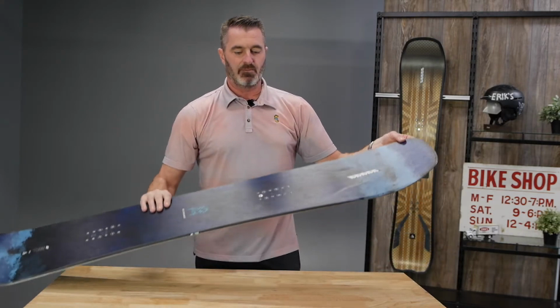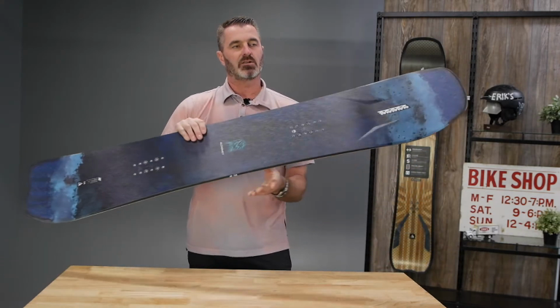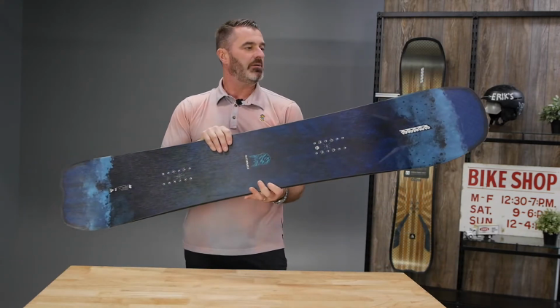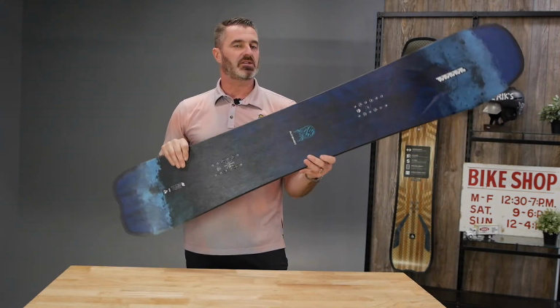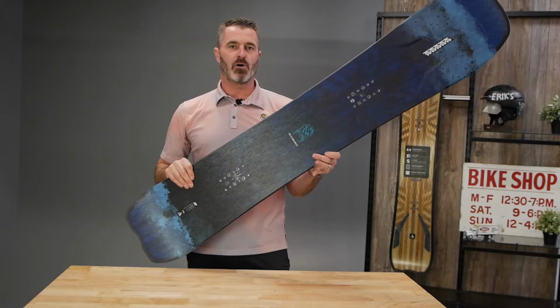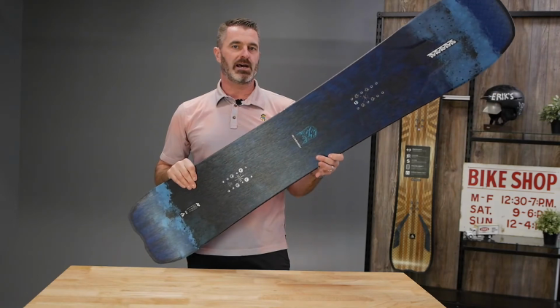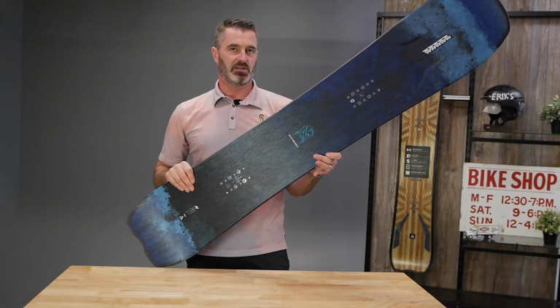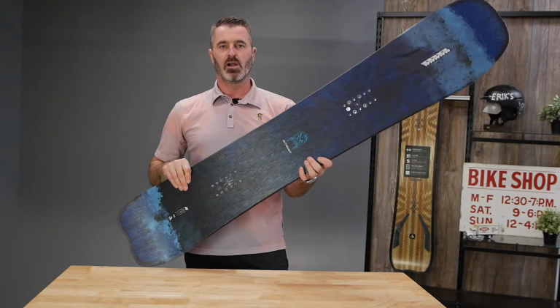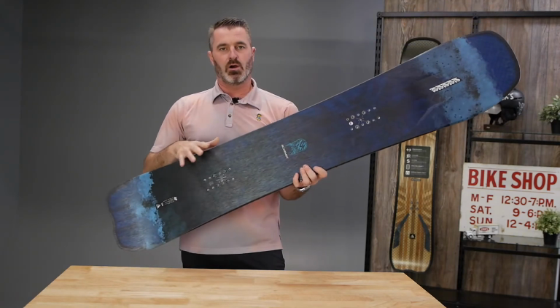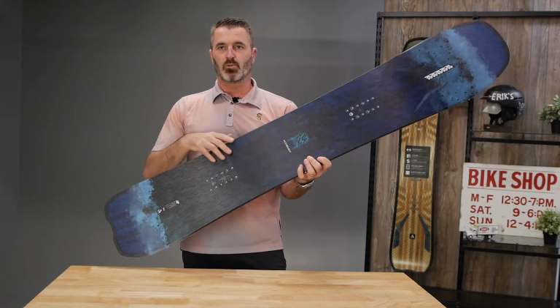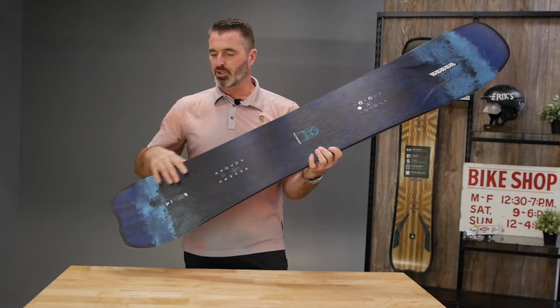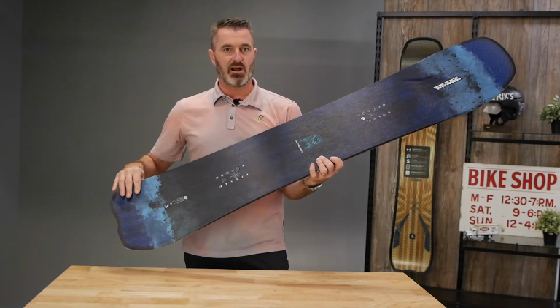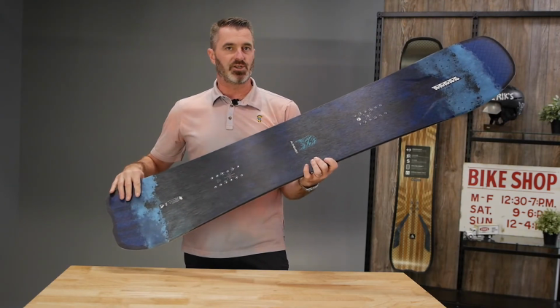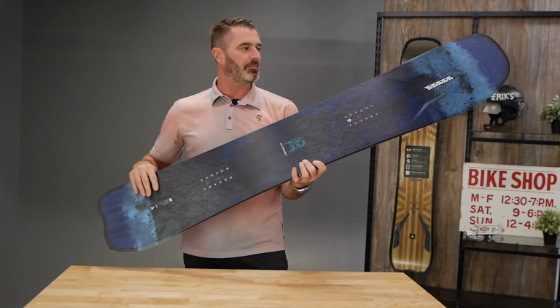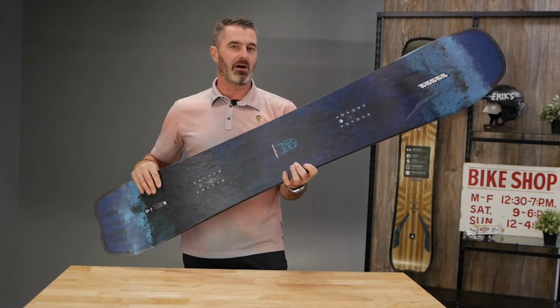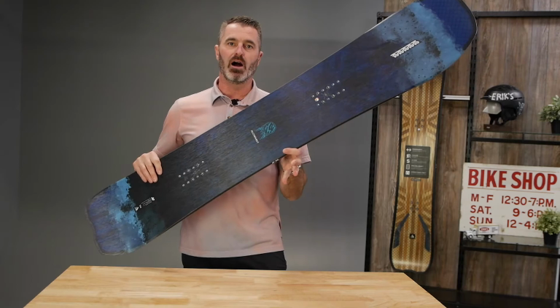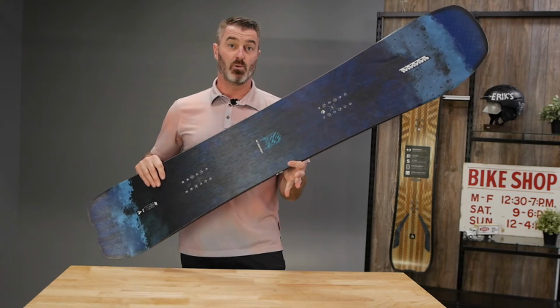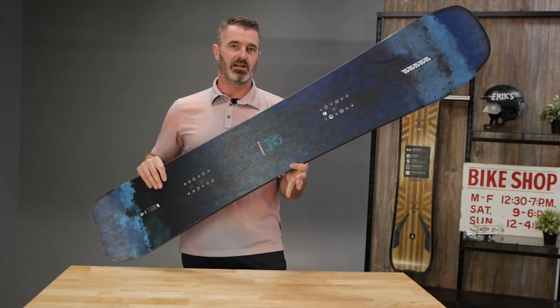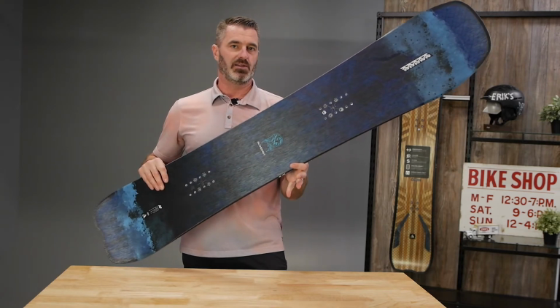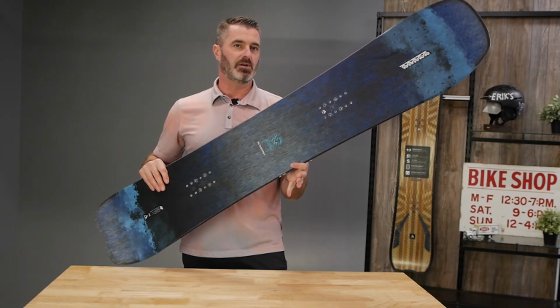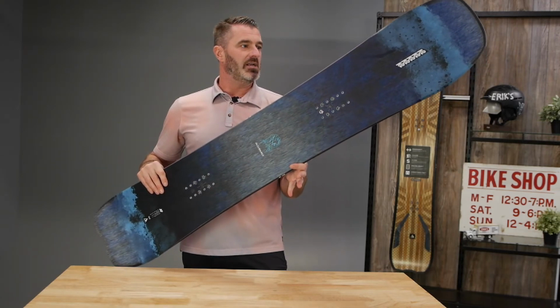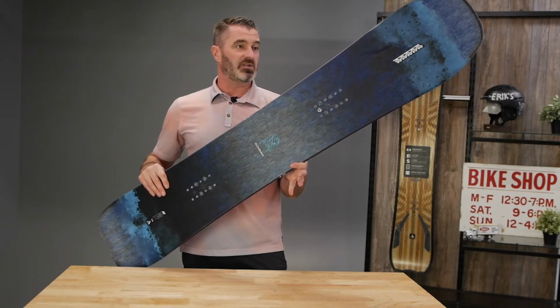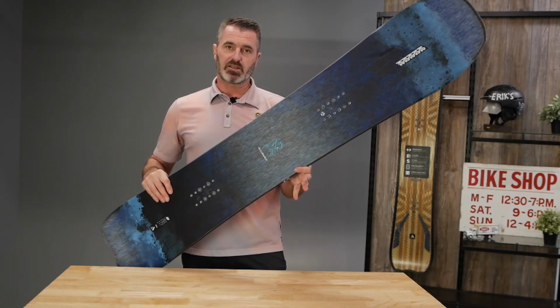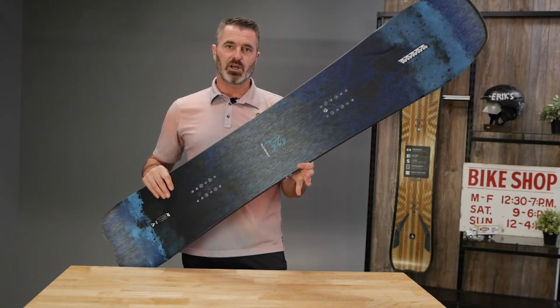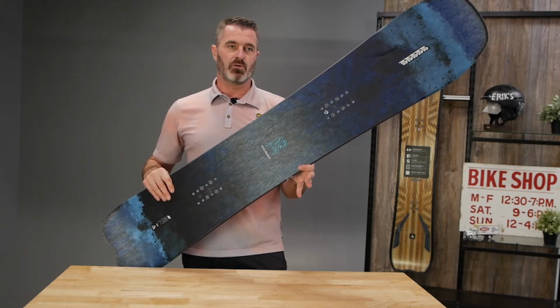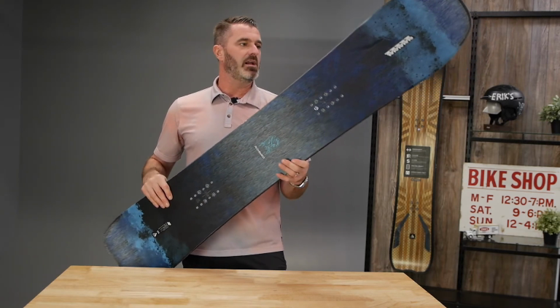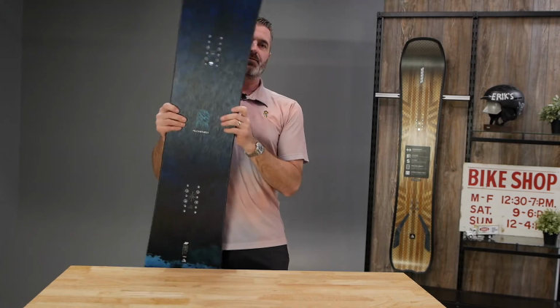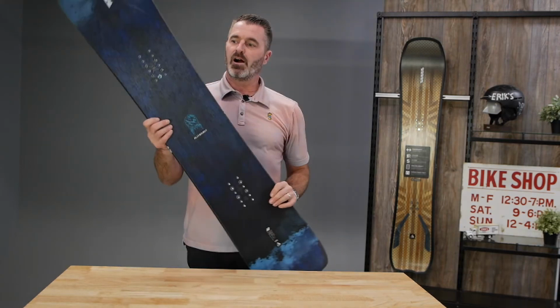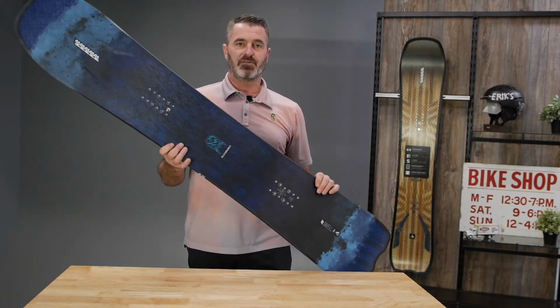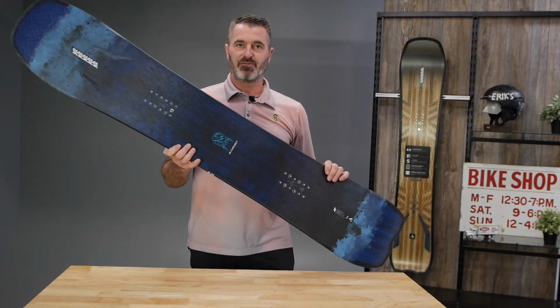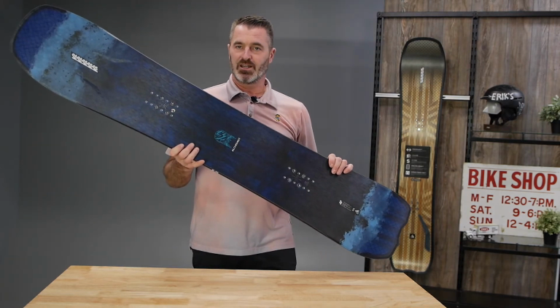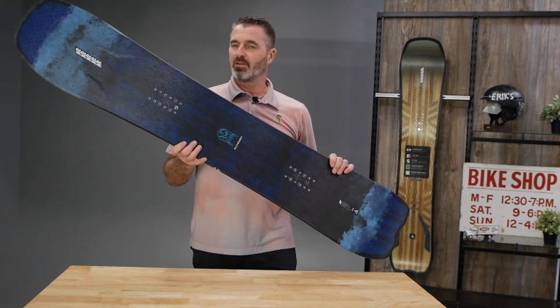This is also coming with a snow phobic top sheet. Snow, ice, and water will shed off of this — you're not going to be pulling around extra weight as you're riding the Alchemist. Serious, hard charging board. If you're ready for it, it's going to give everything back.